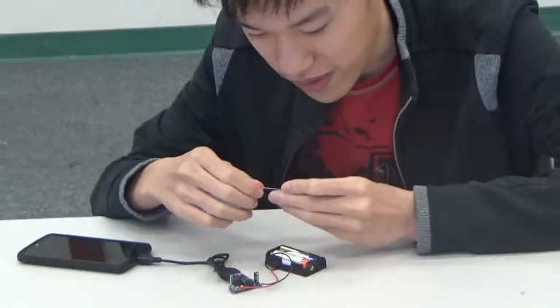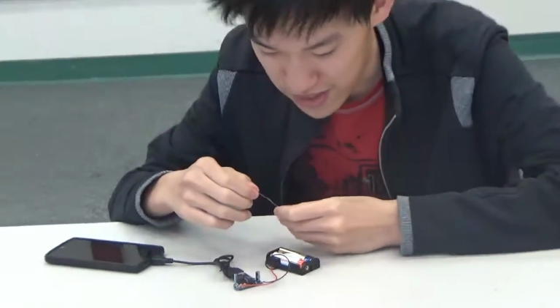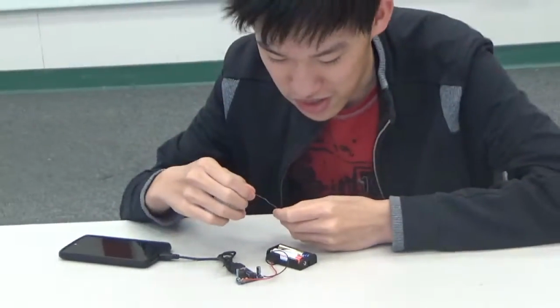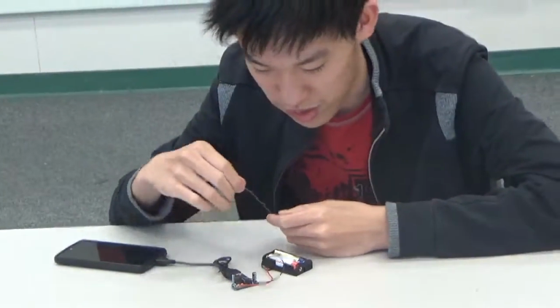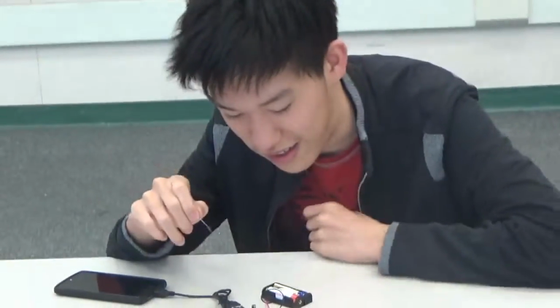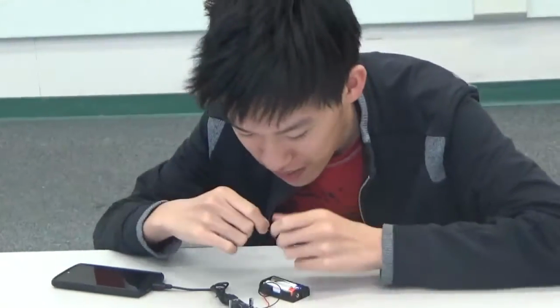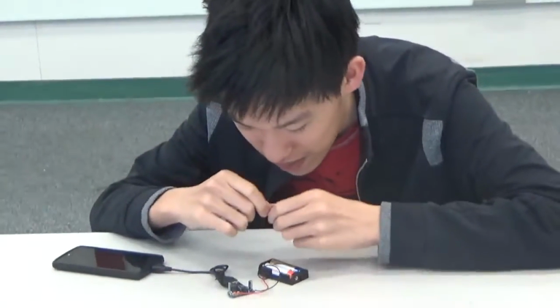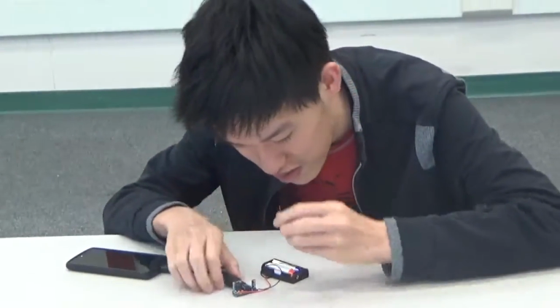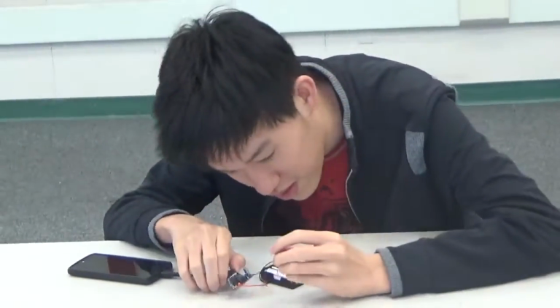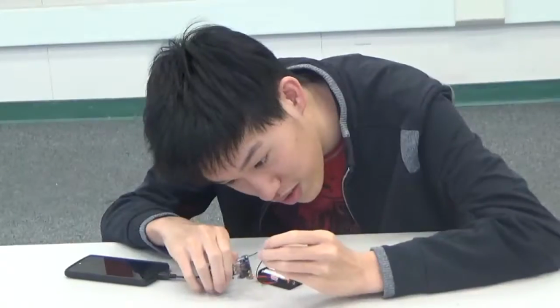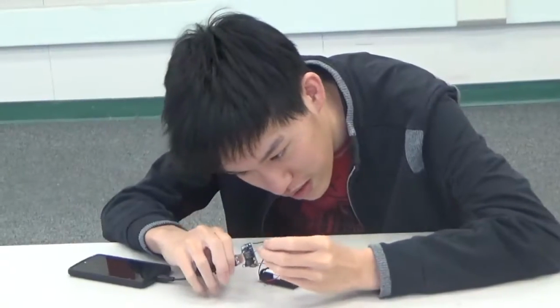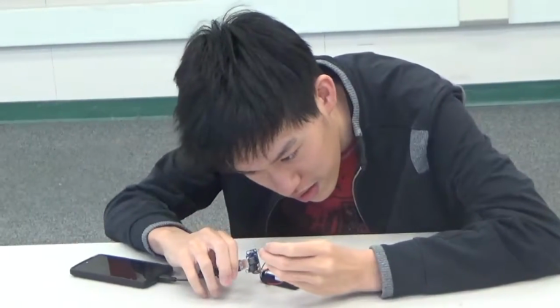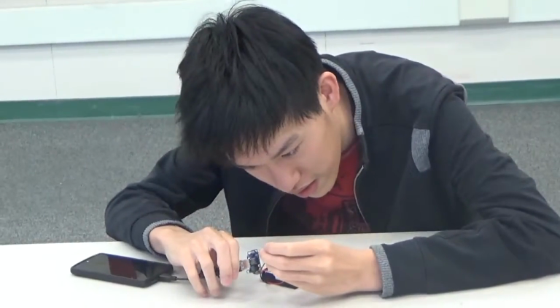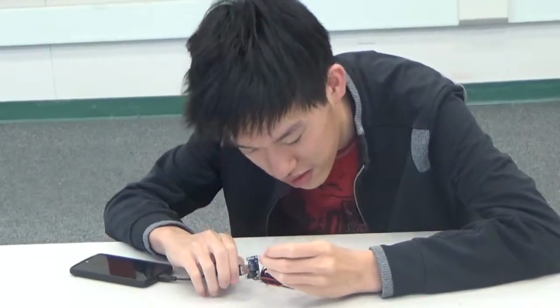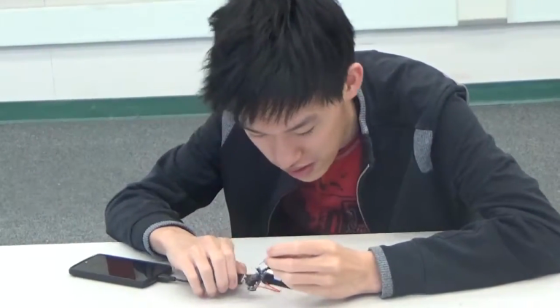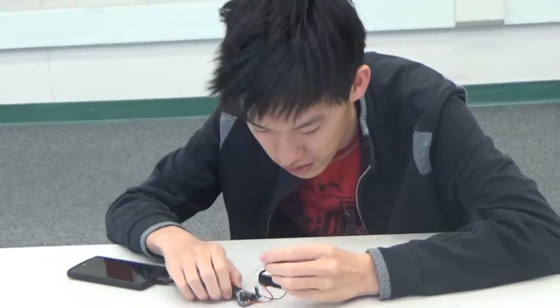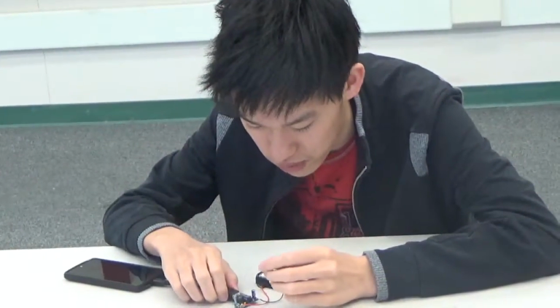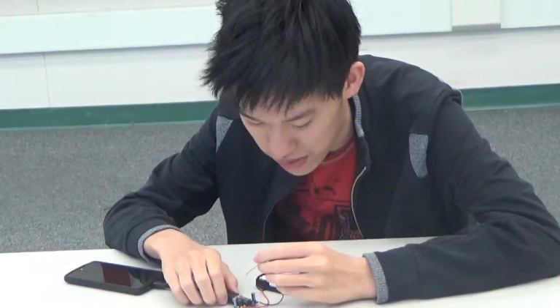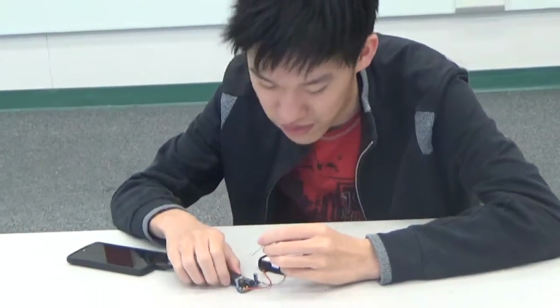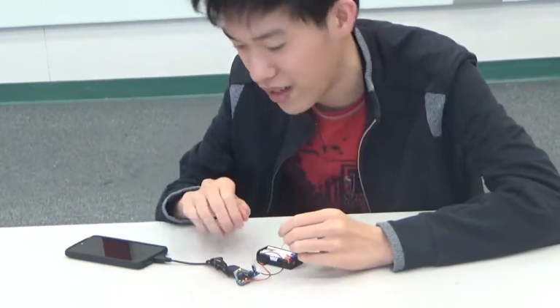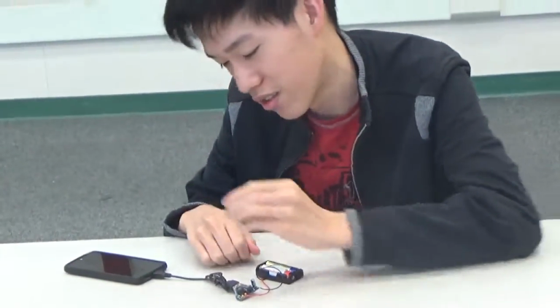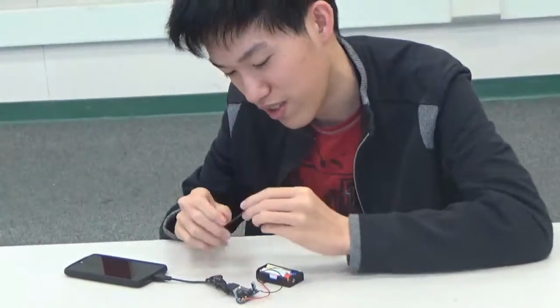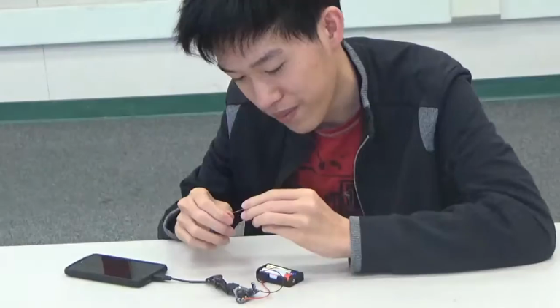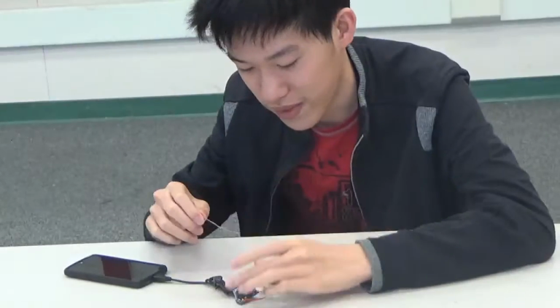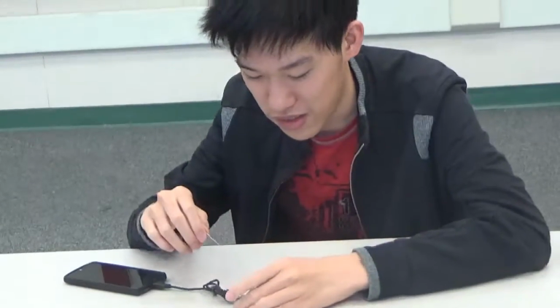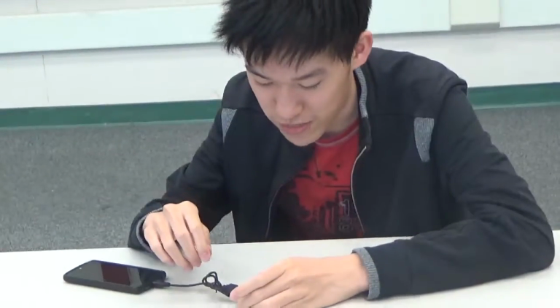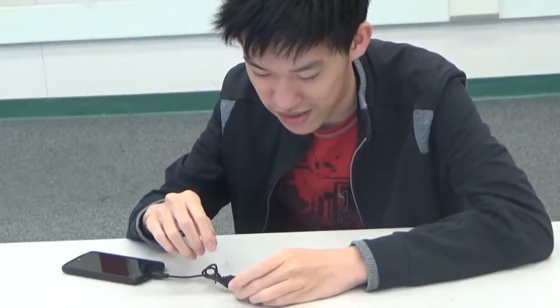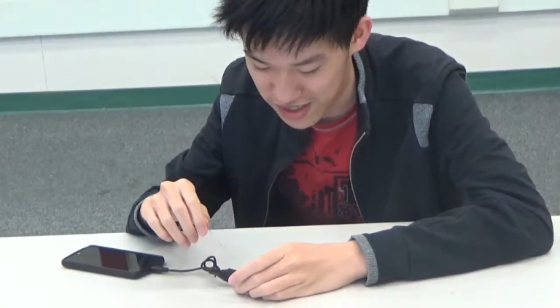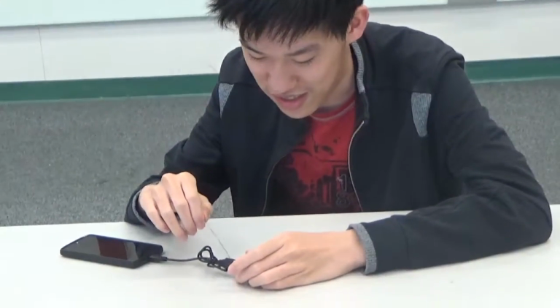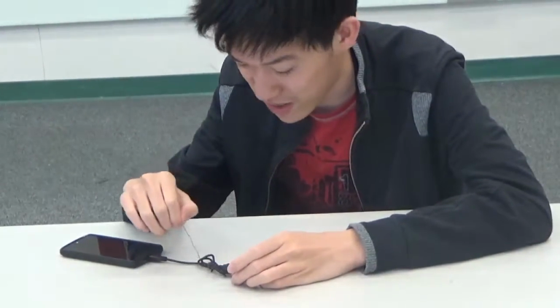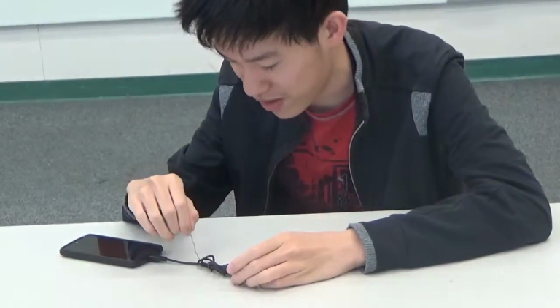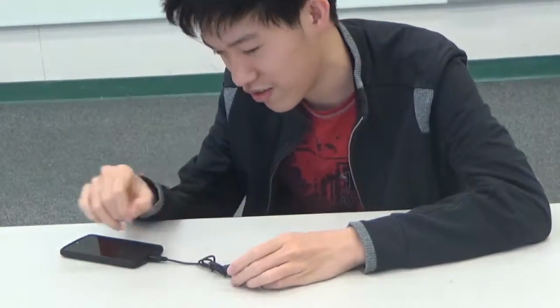It's basically just a coil of wire. This small cylinder here is a diode and ensures that the current only flows in one direction, from the batteries to the phone. And this is the USB socket, which connects to the USB cable, which connects to your phone.